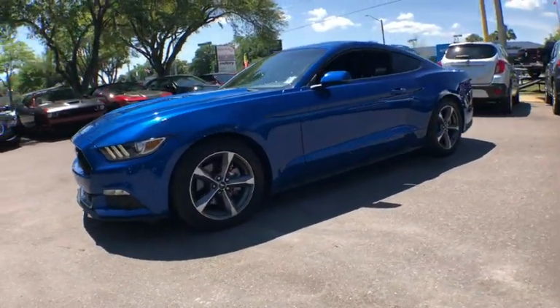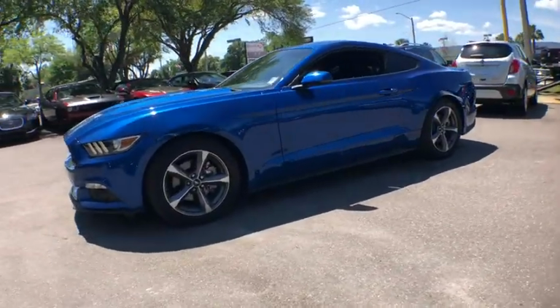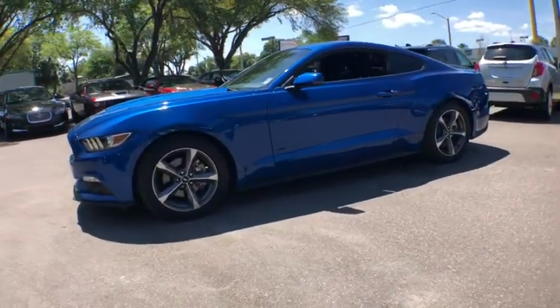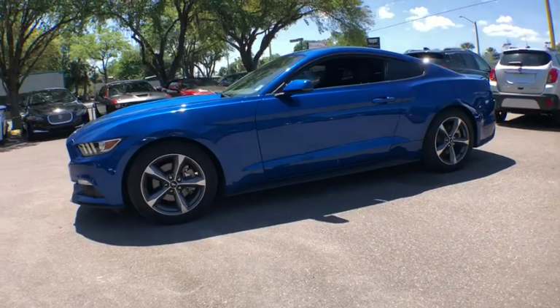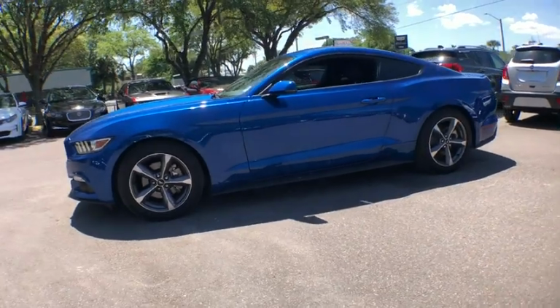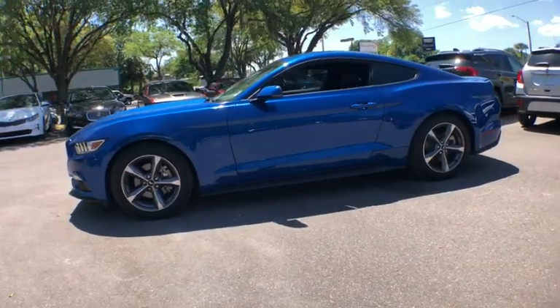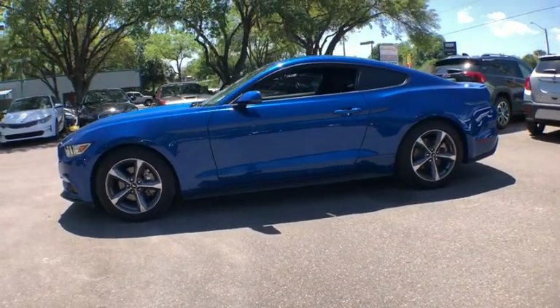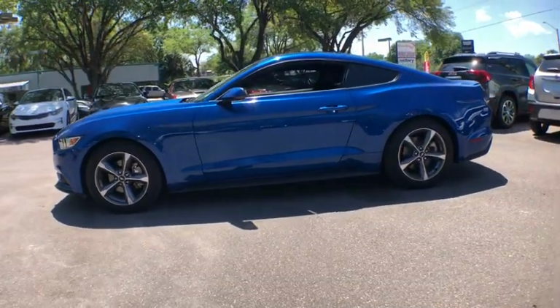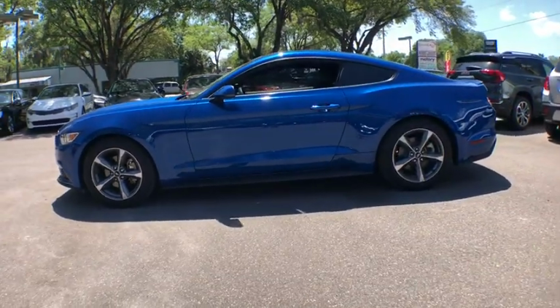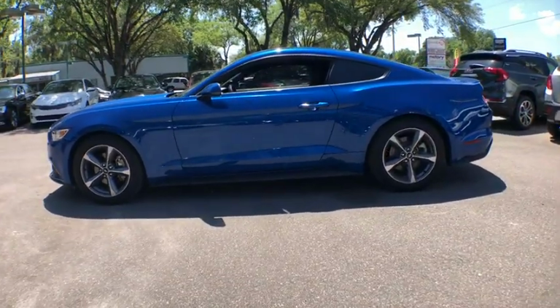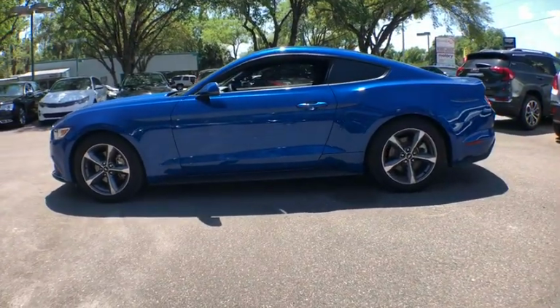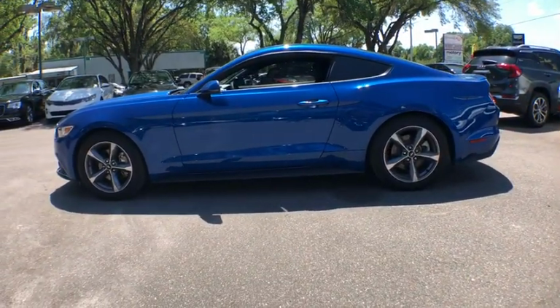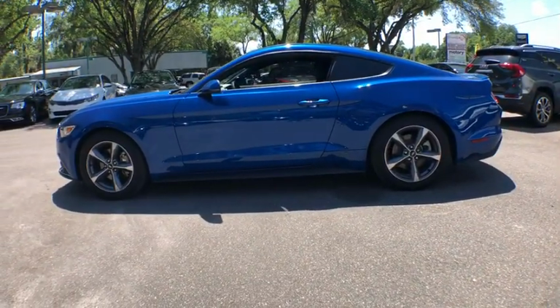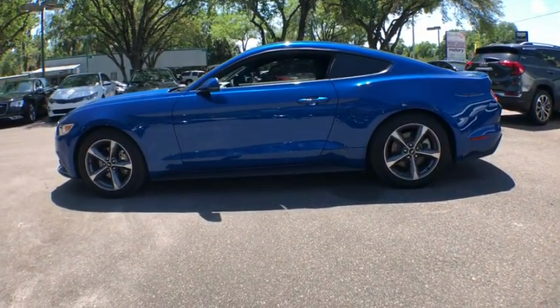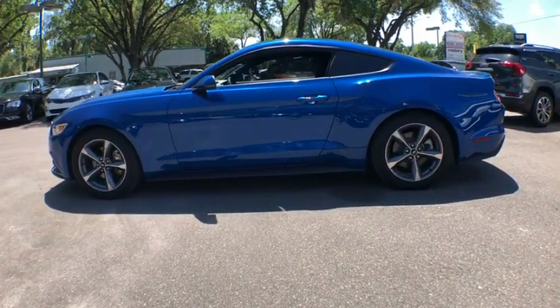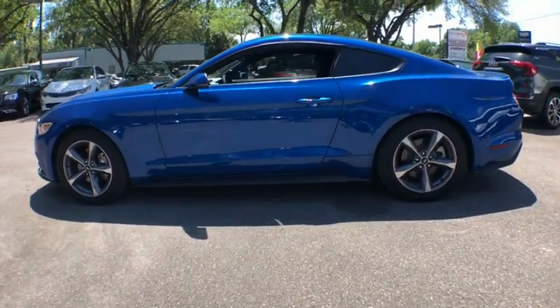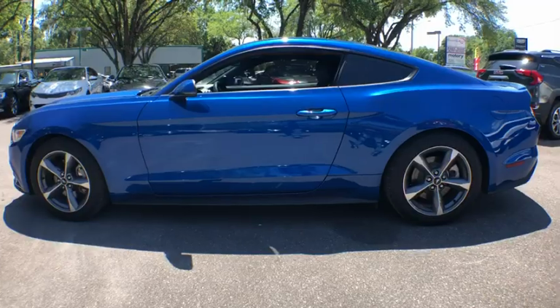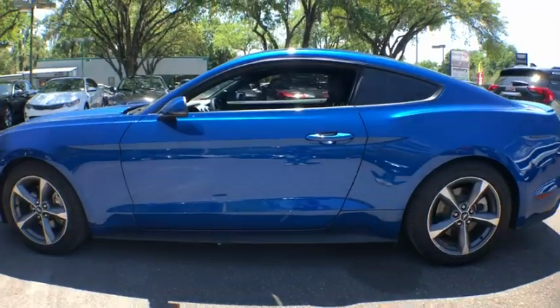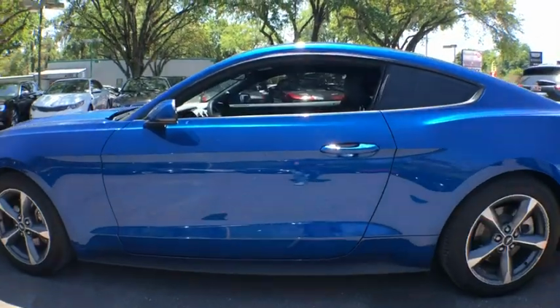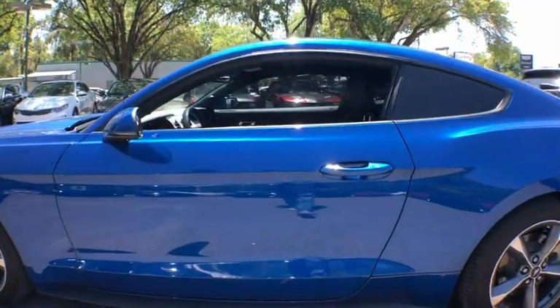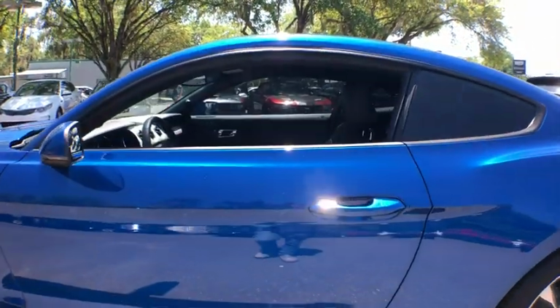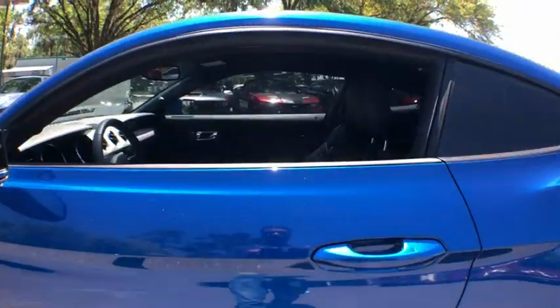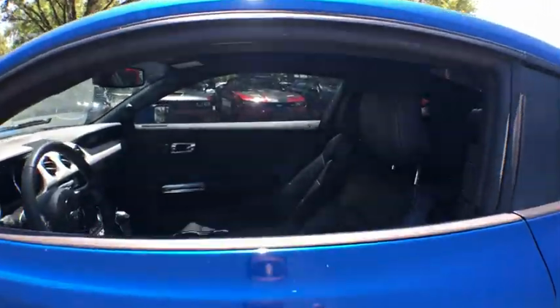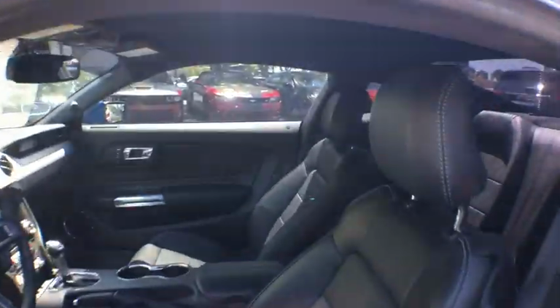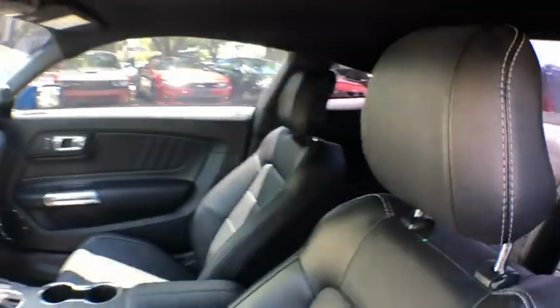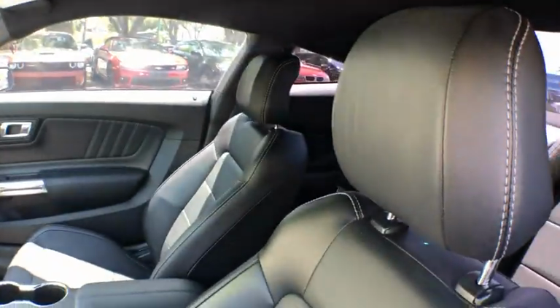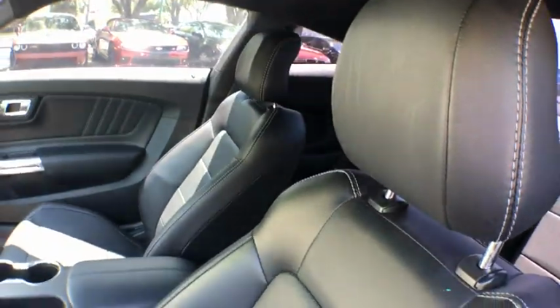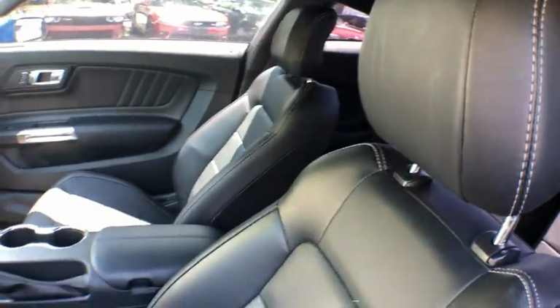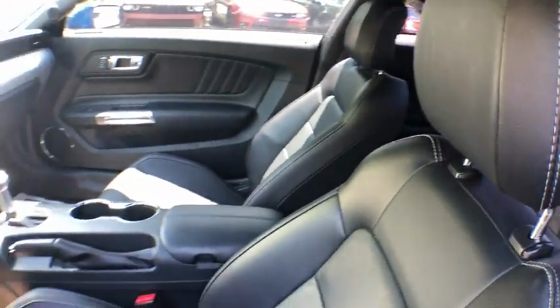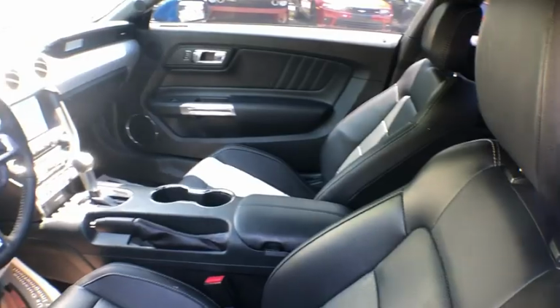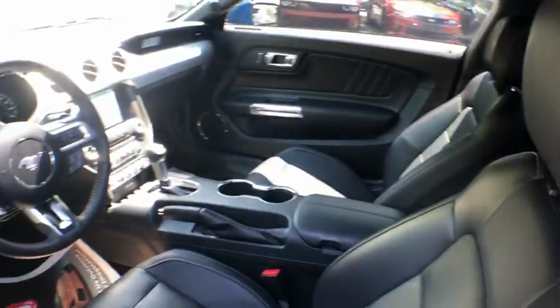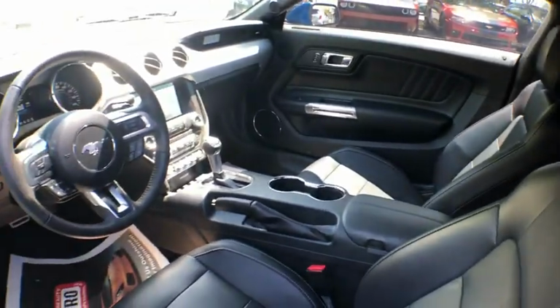Here are some of this vehicle's great options: leather-wrapped steering wheel, cruise control, anti-theft security system, front floor mats, universal garage door opener, side airbags, fog lights, power windows.